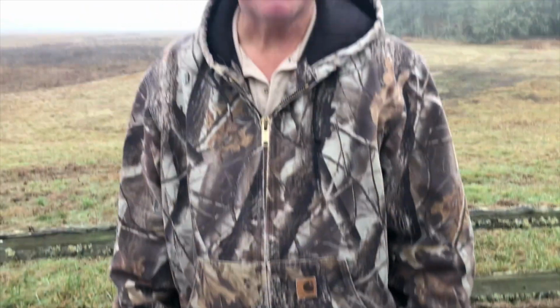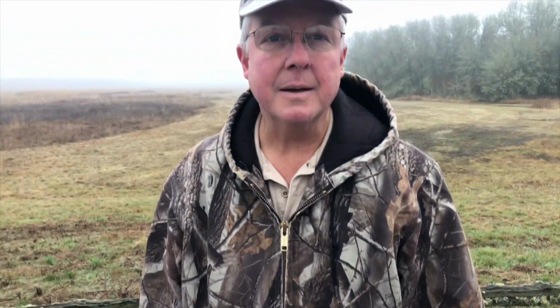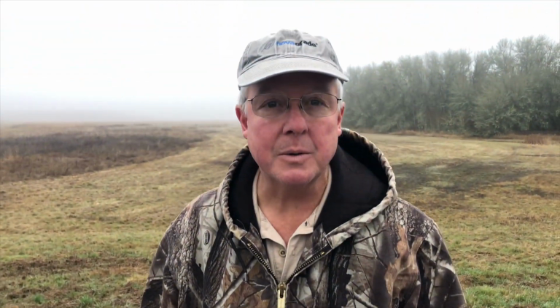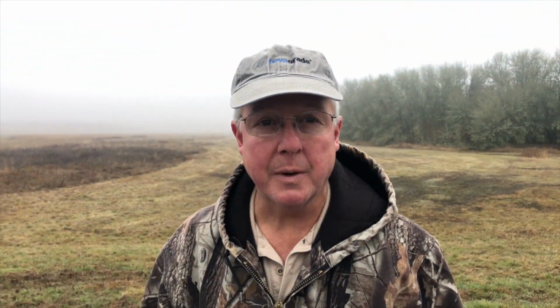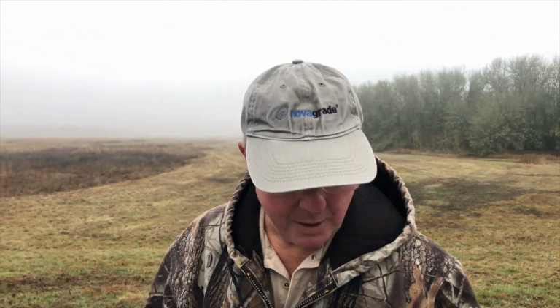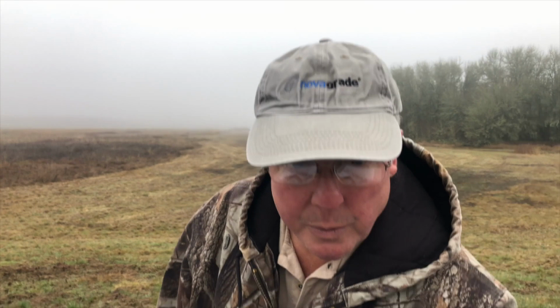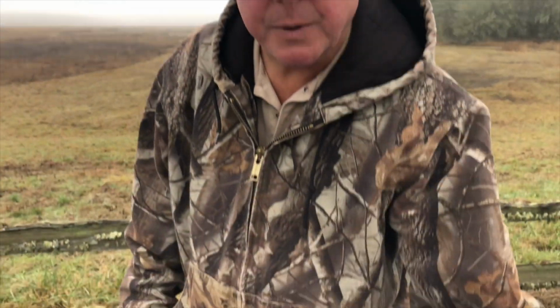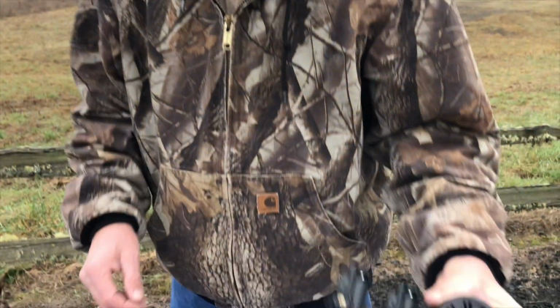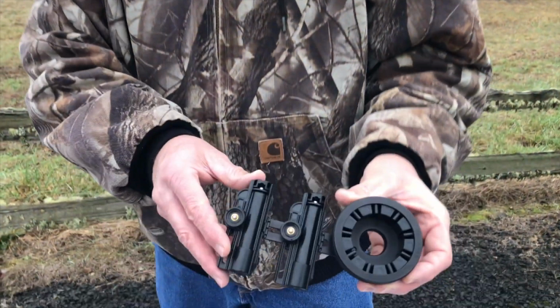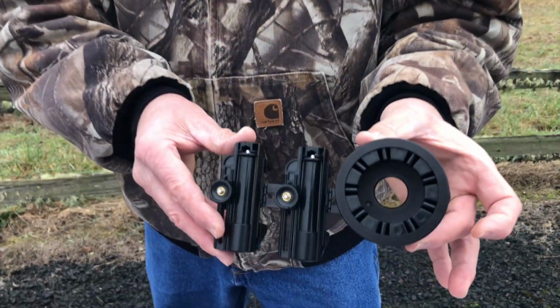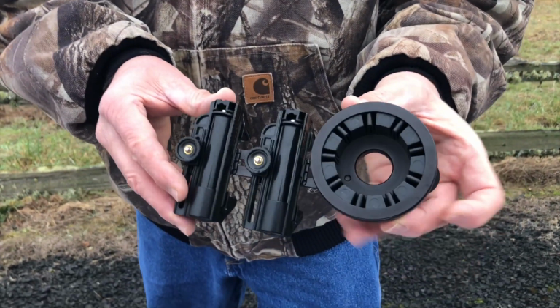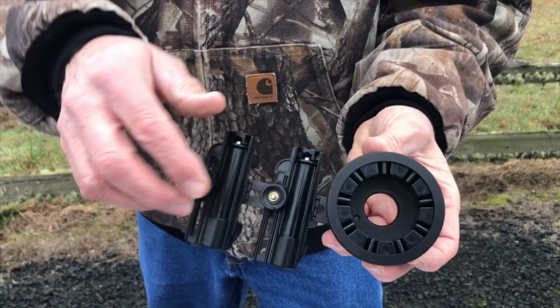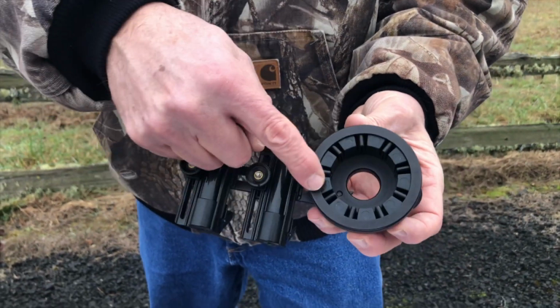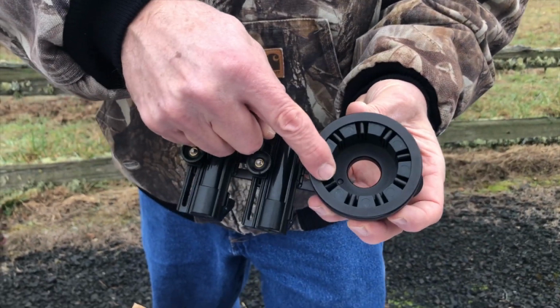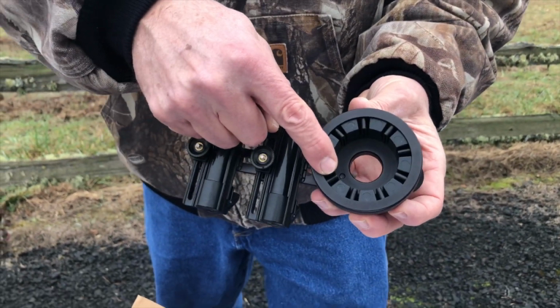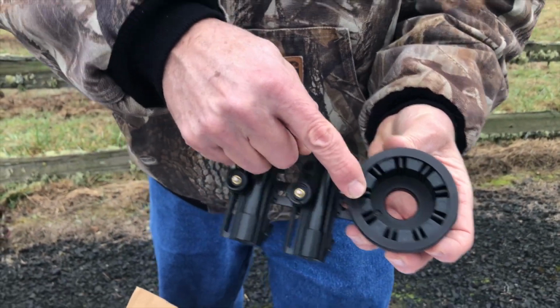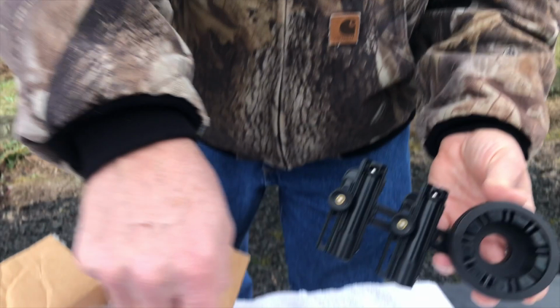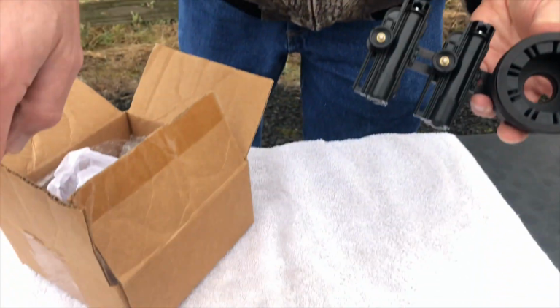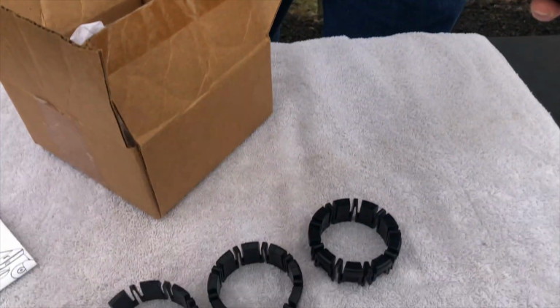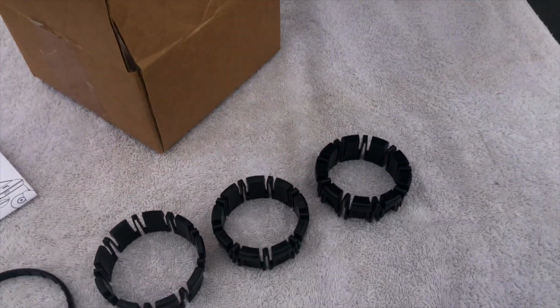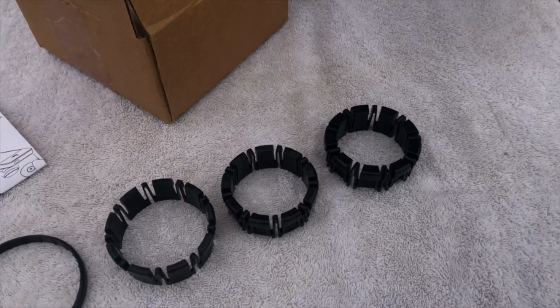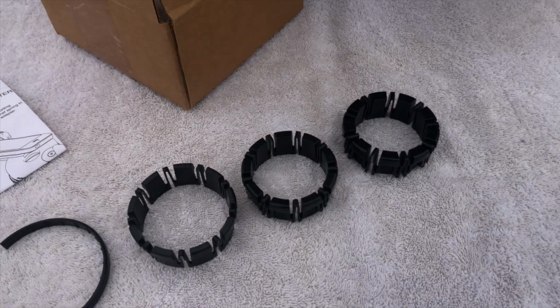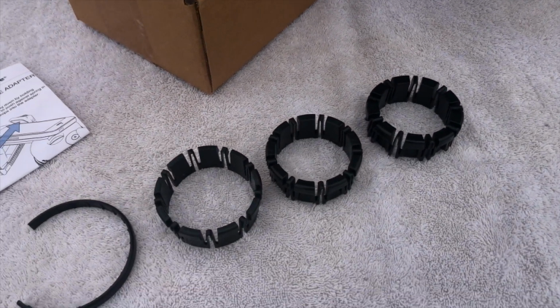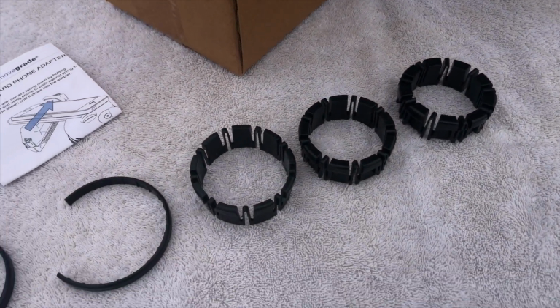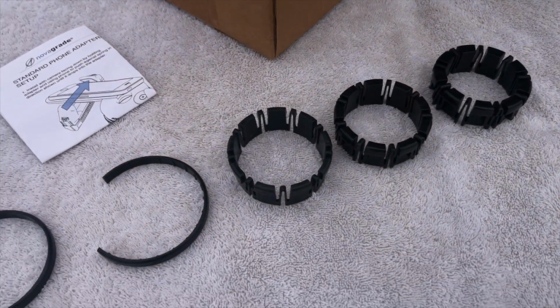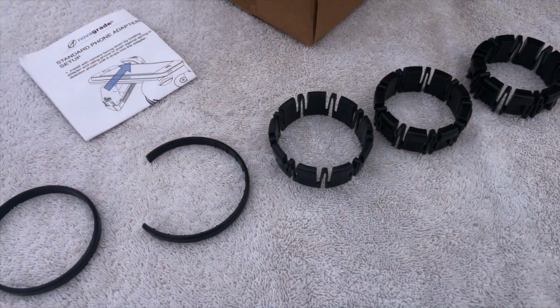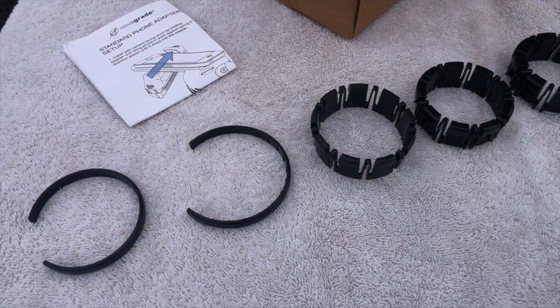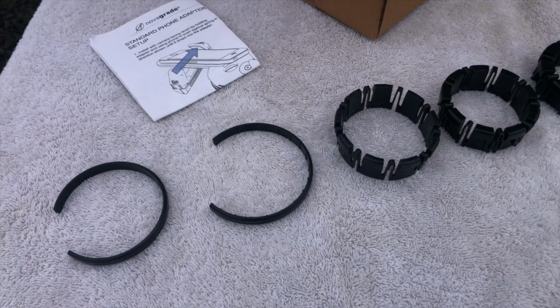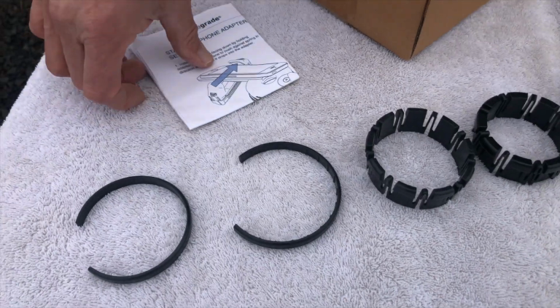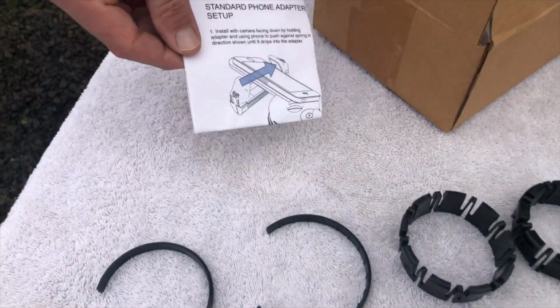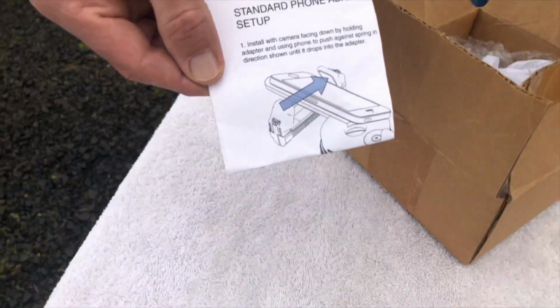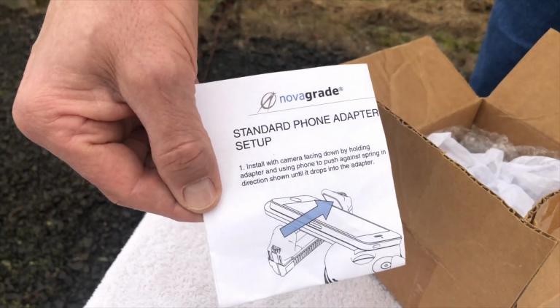Hi, I'm Doug with NovaGrade. When you receive your double gripper, it will come pre-installed with the smallest compression ring already in it. In the box will be five additional sets of compression rings that will allow for any size eyepiece. Also included is the setup guide.